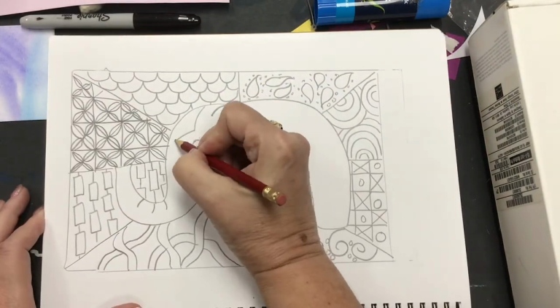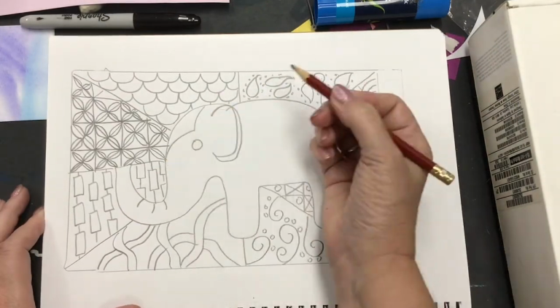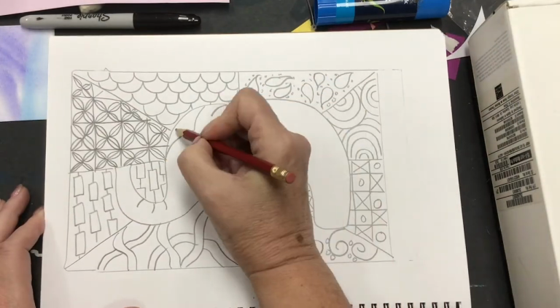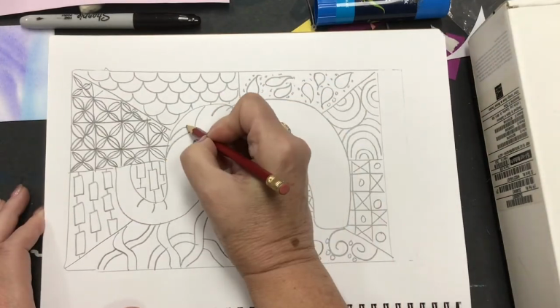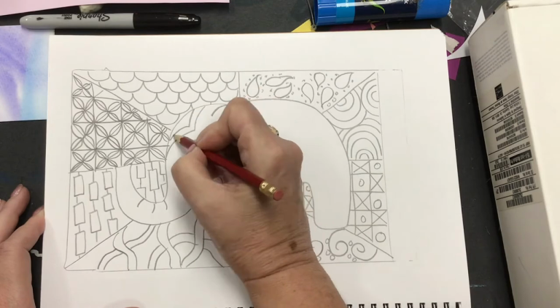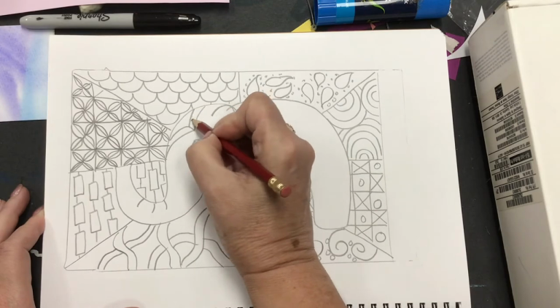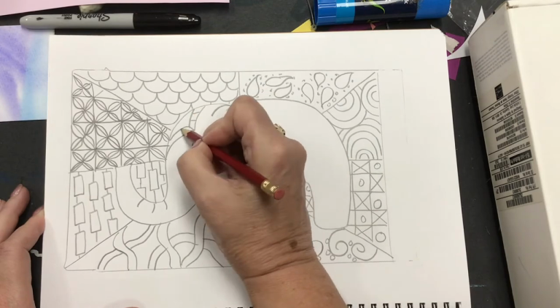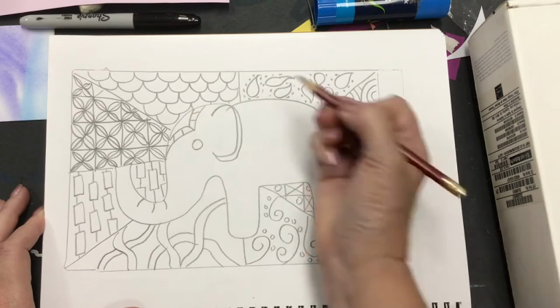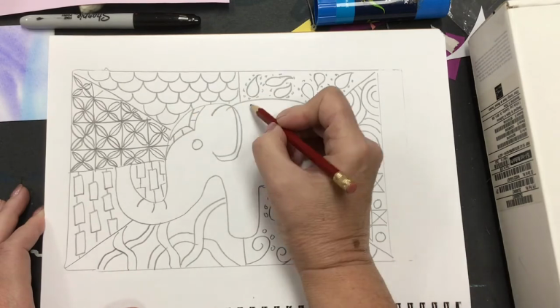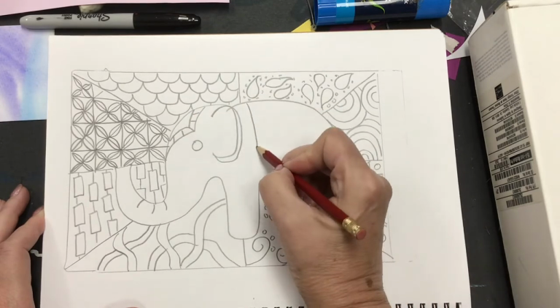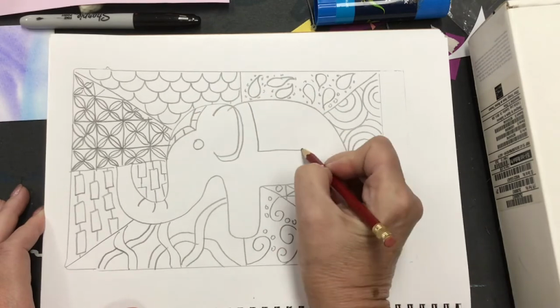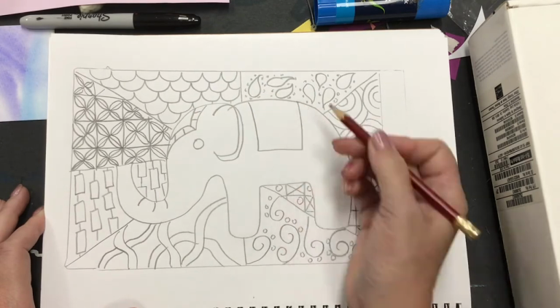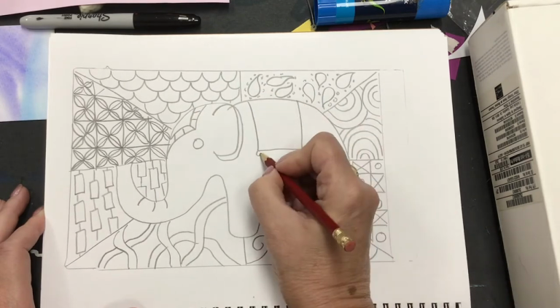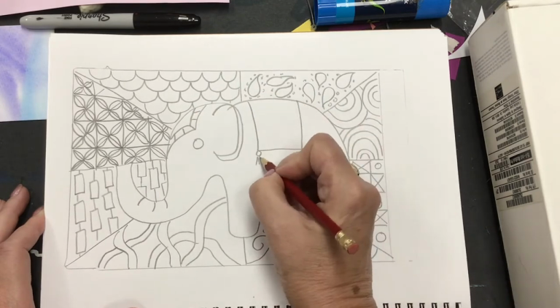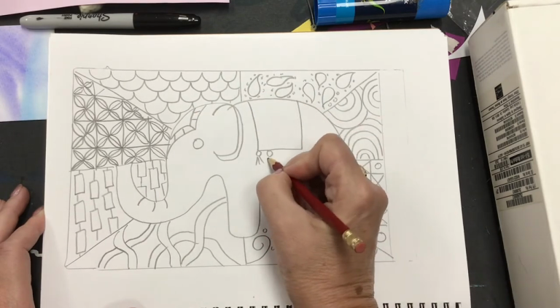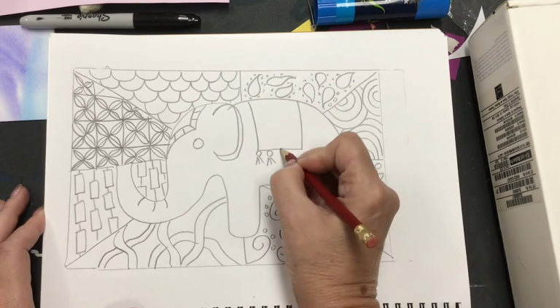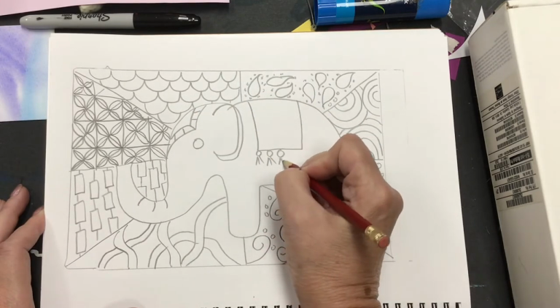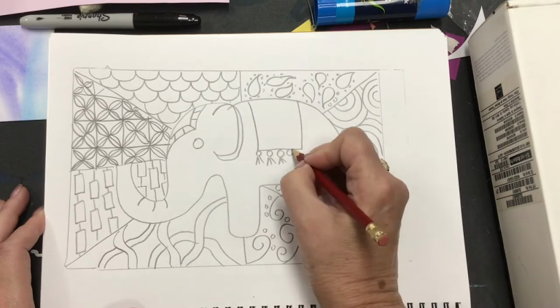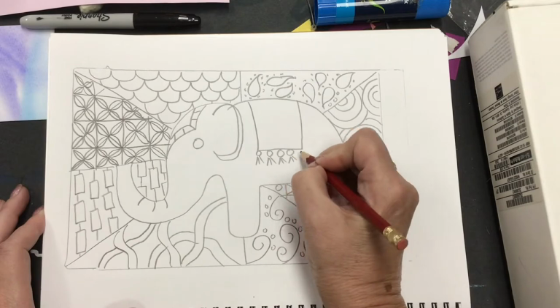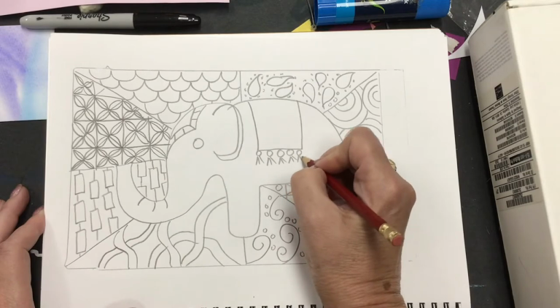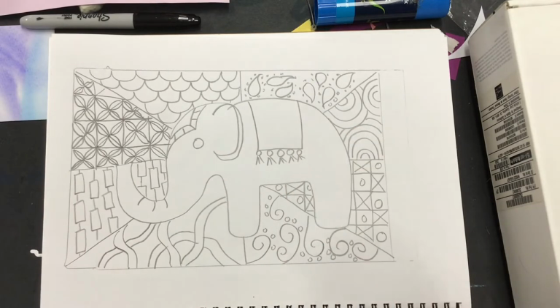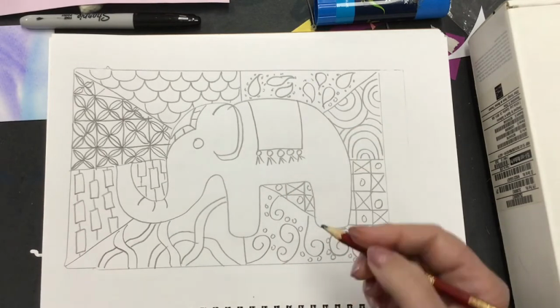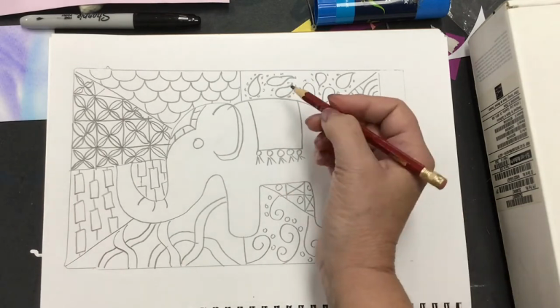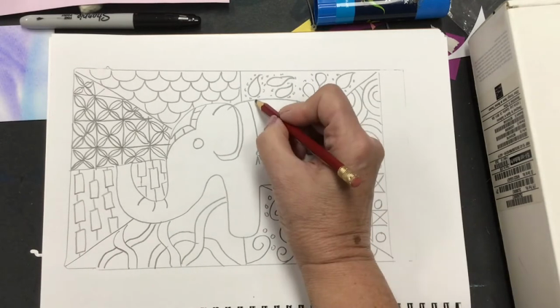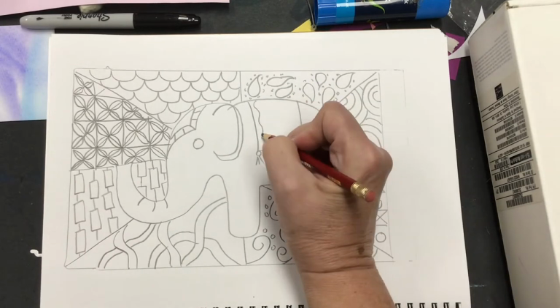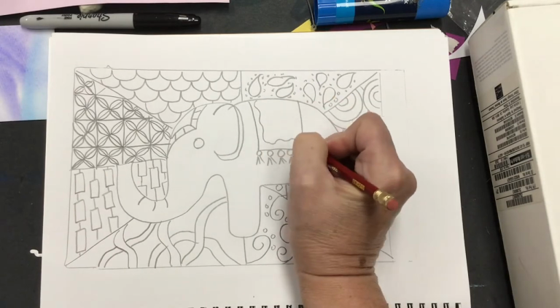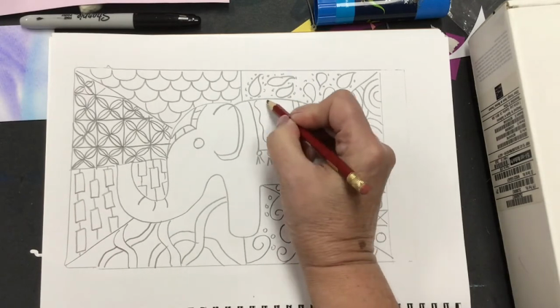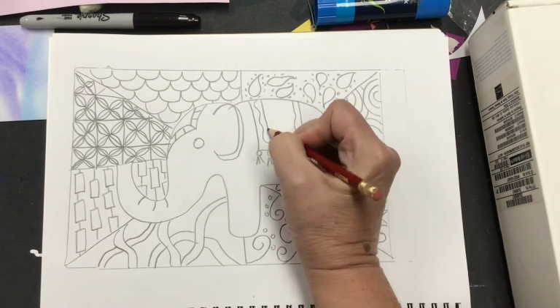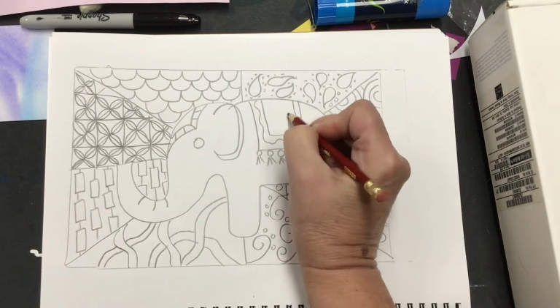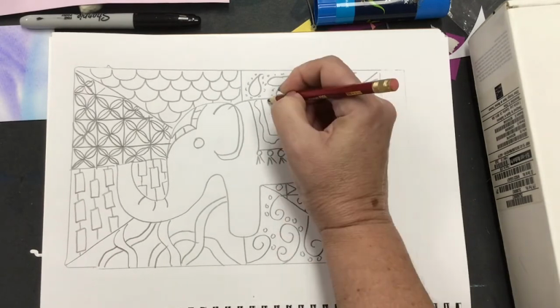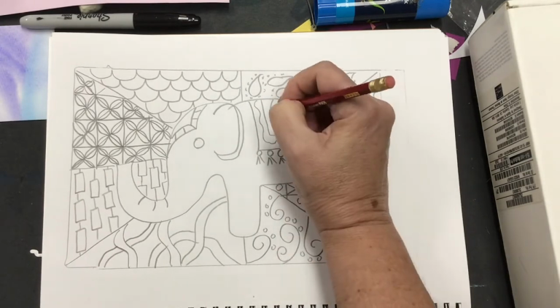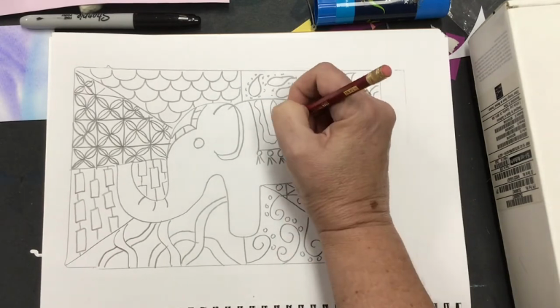It's up to you what kind of designs you want to use. I added a few extra little decorations to my elephant, and once I did that it's time to transfer this design onto my printing plate.